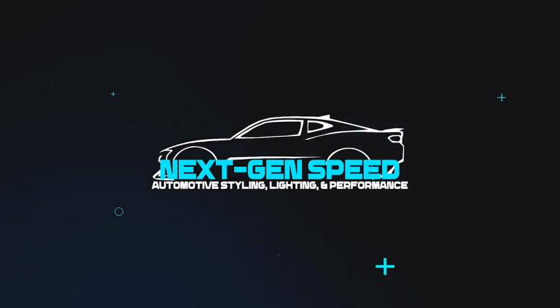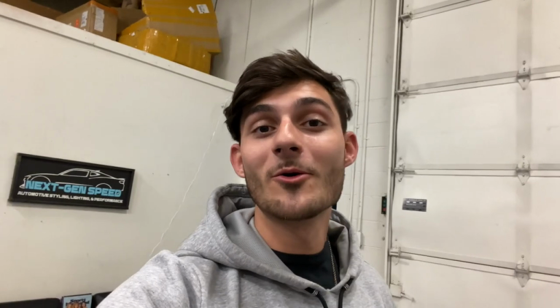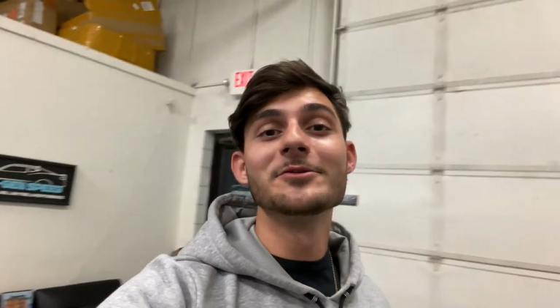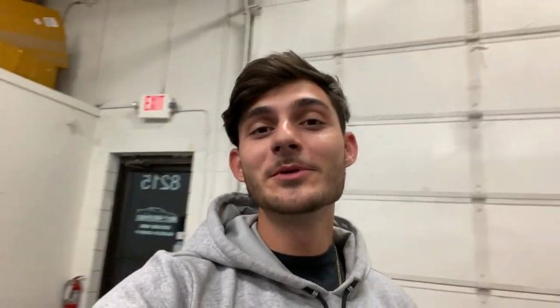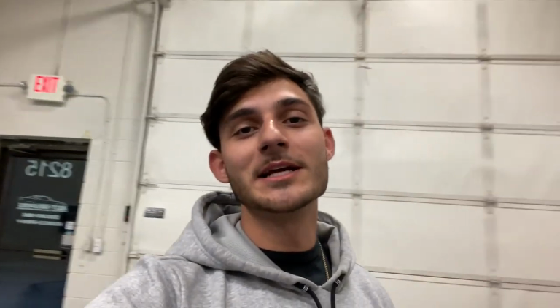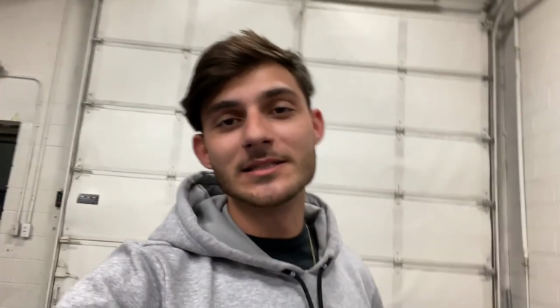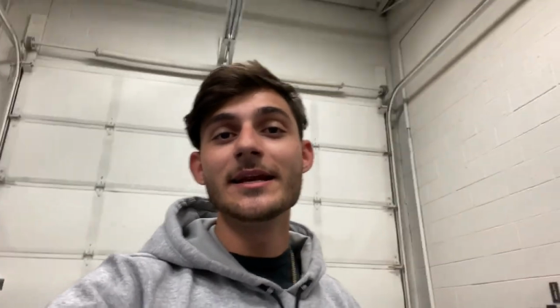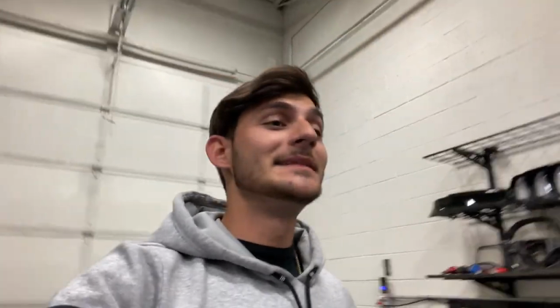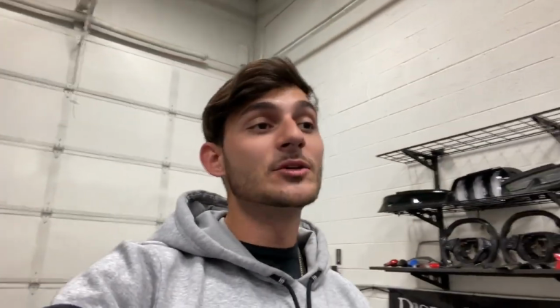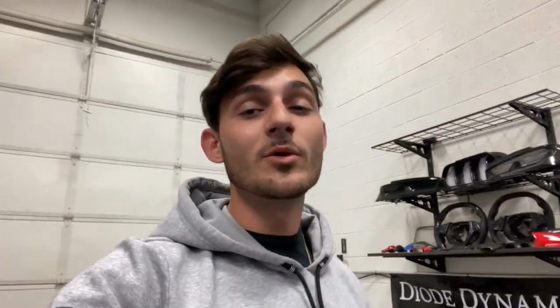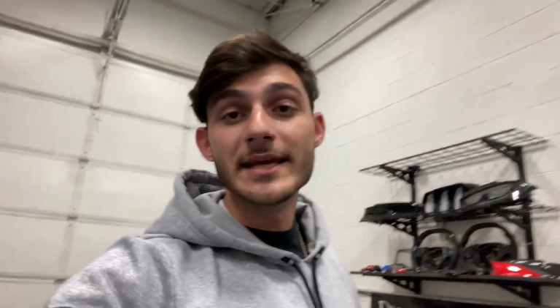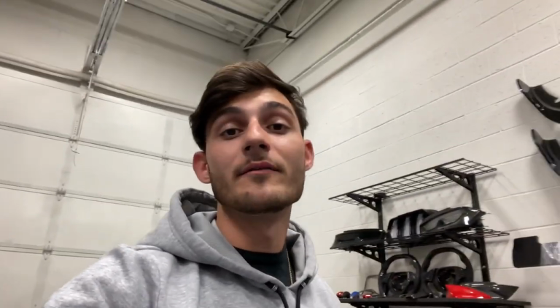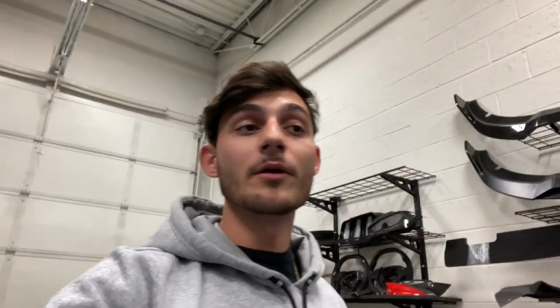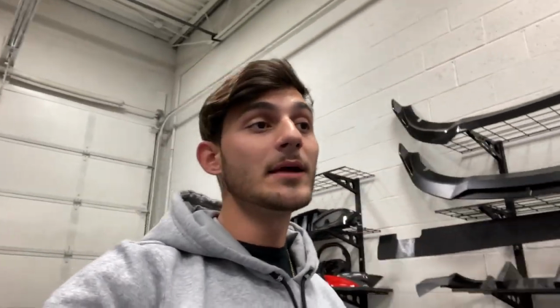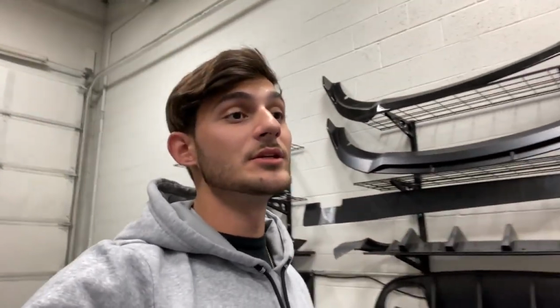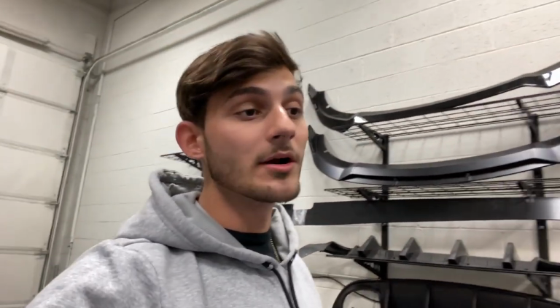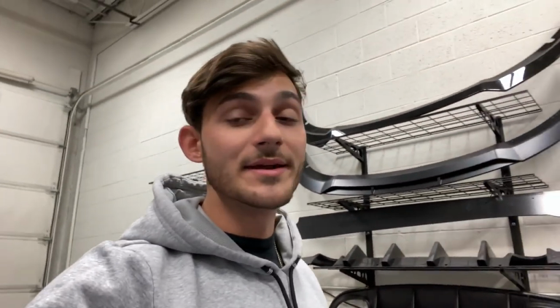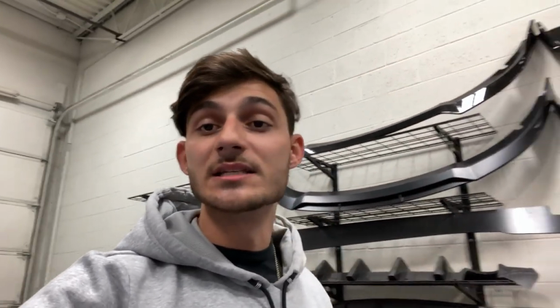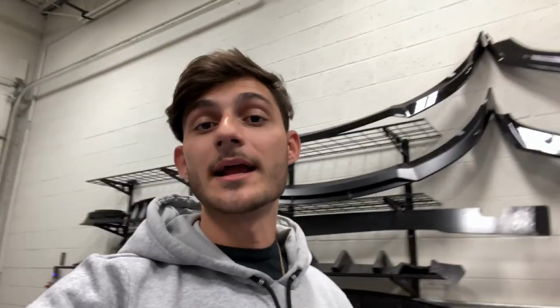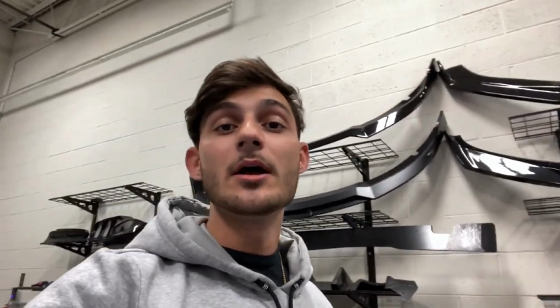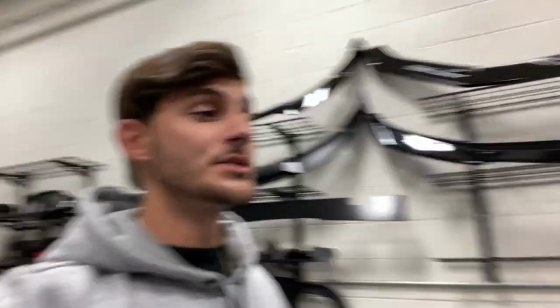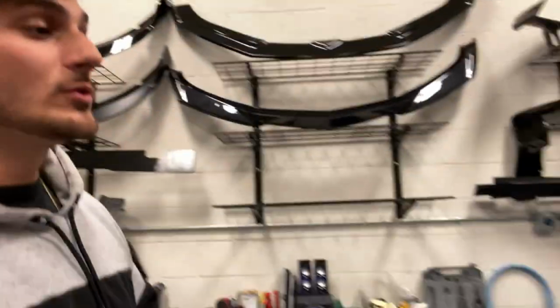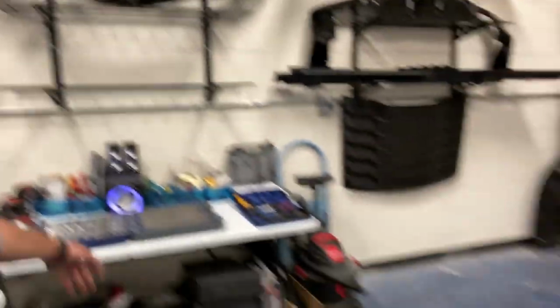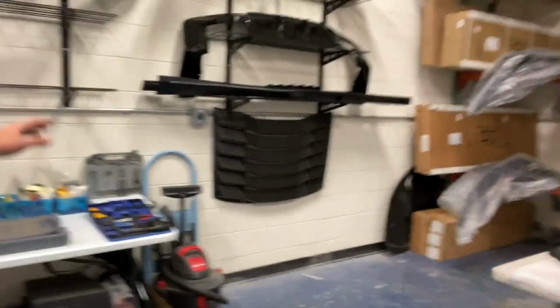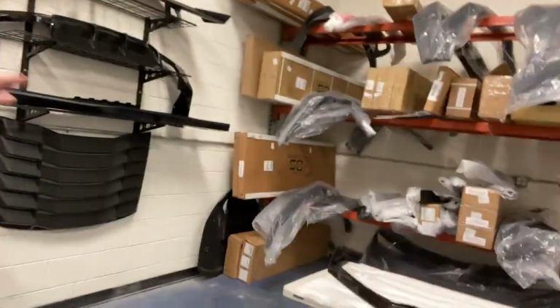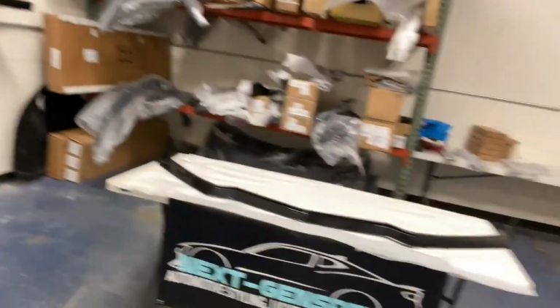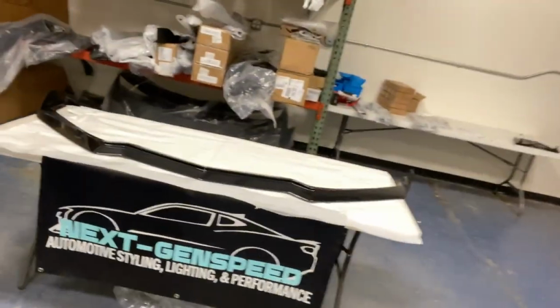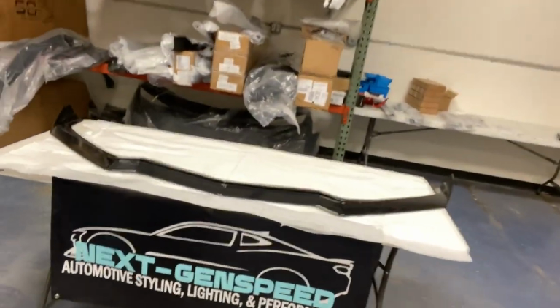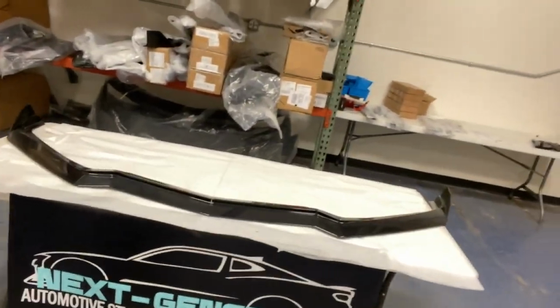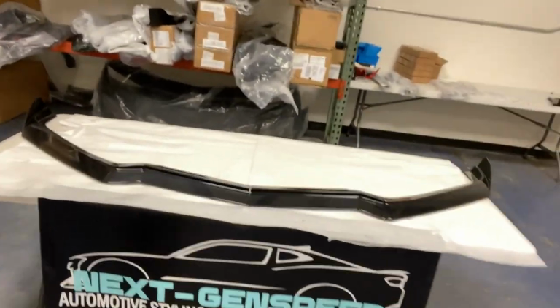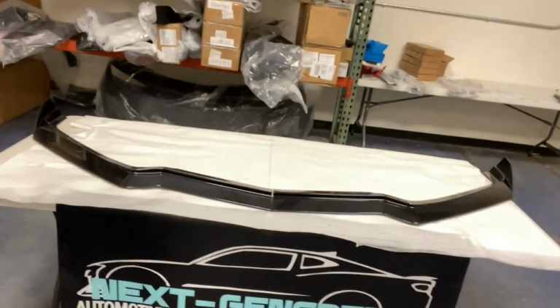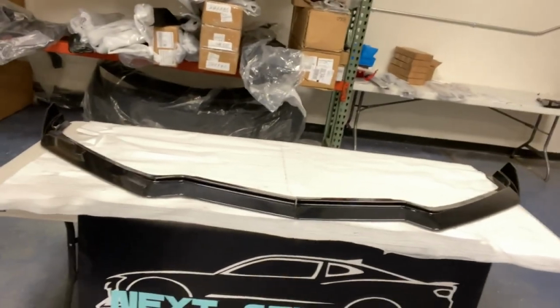What is going on YouTube, you're watching Next Gen Speed and today we have a 2020 C8 part video. We're going over a new part that we have at nextgenspeed.com which includes this carbon flash front splitter for the 2020 C8 Corvette.